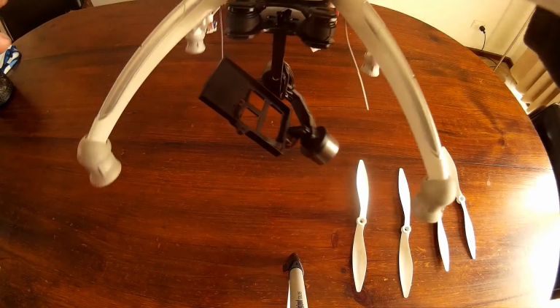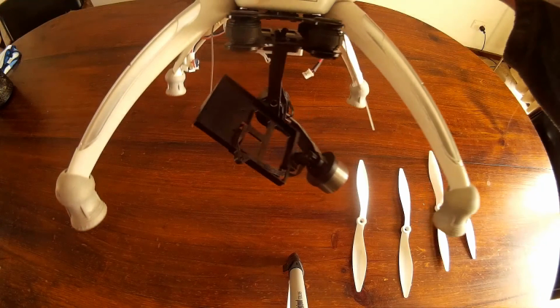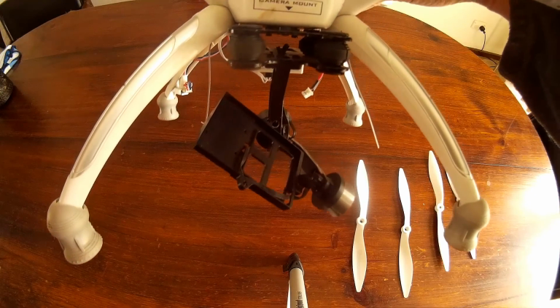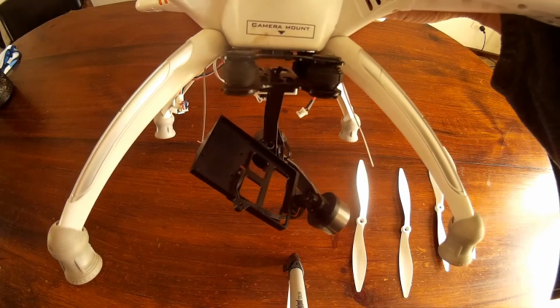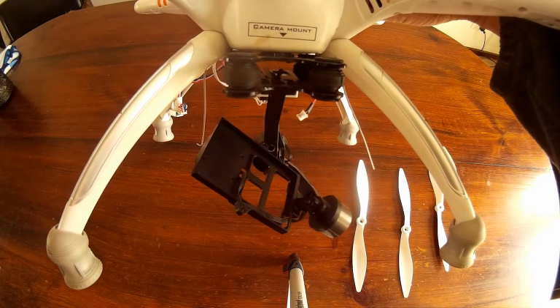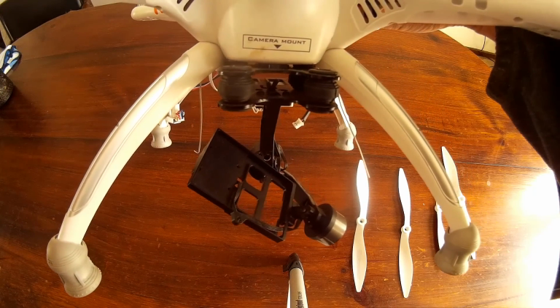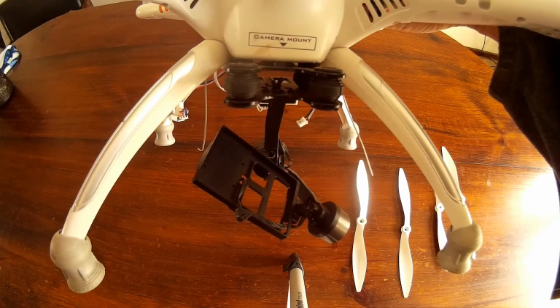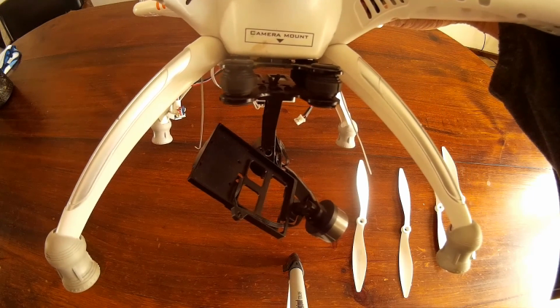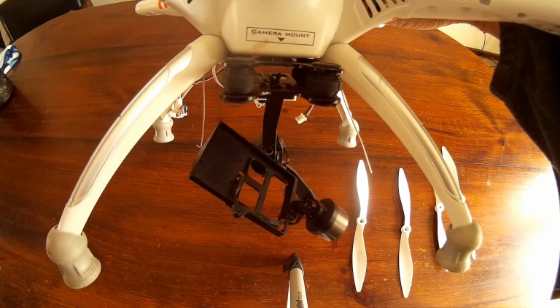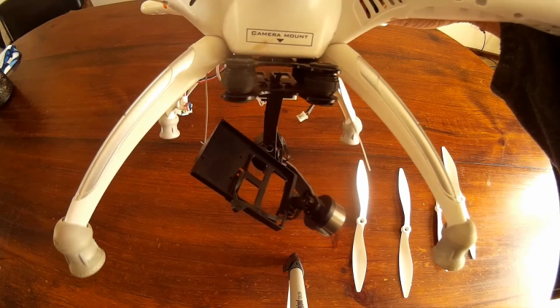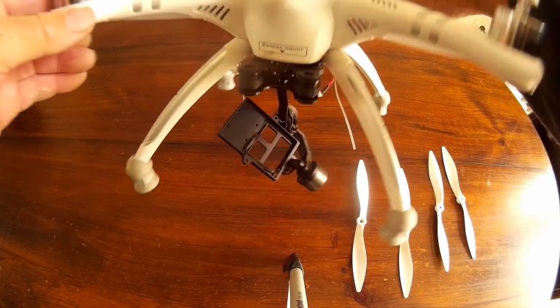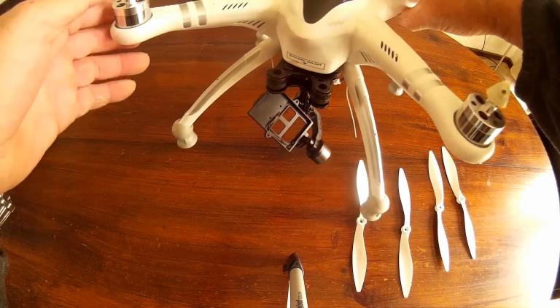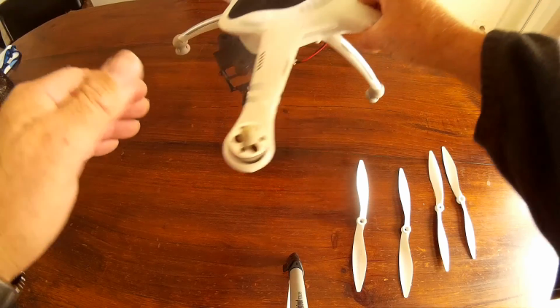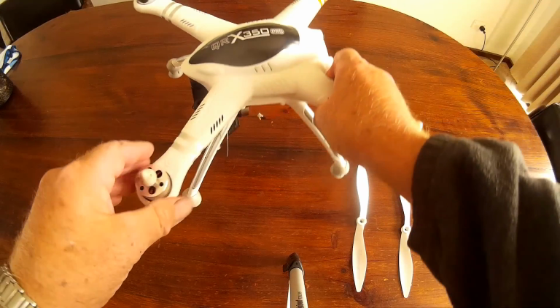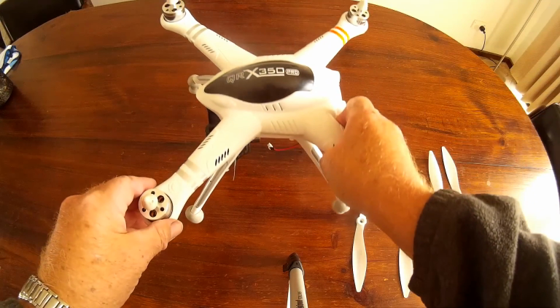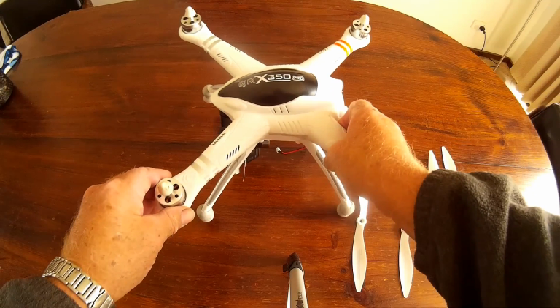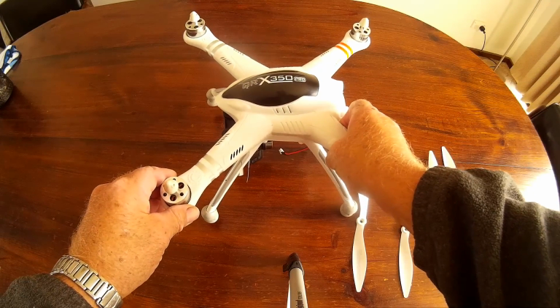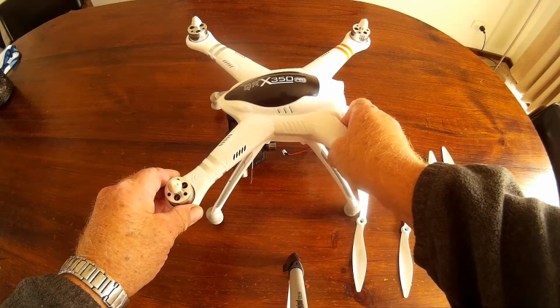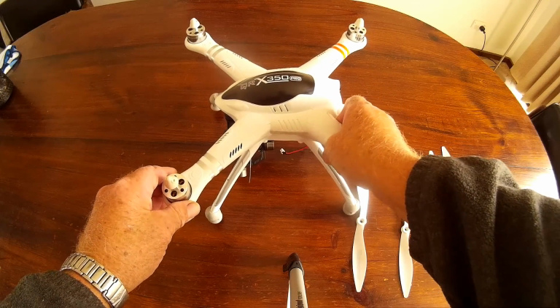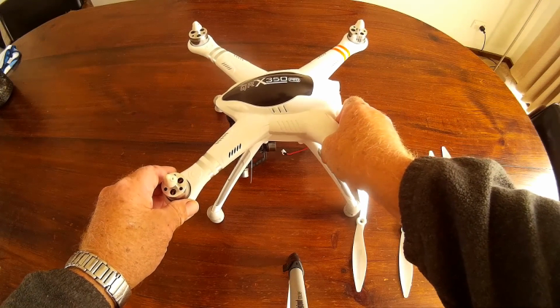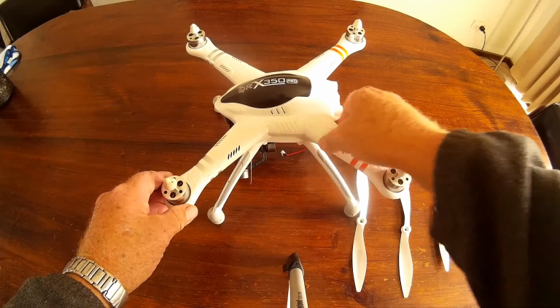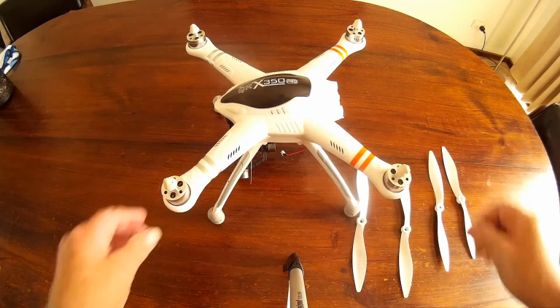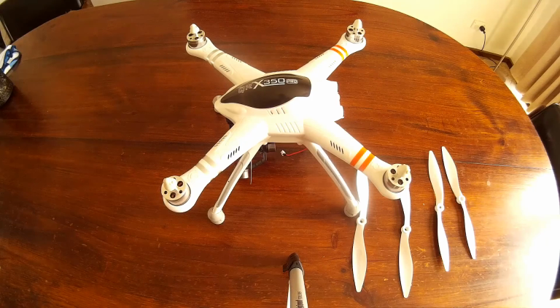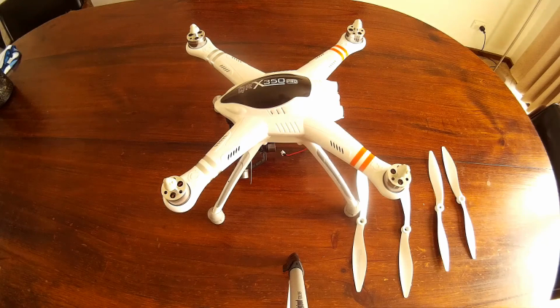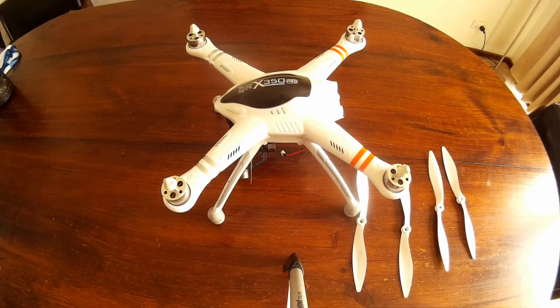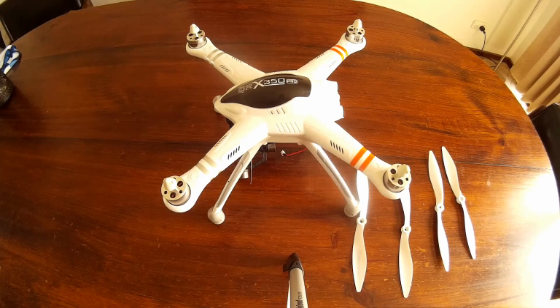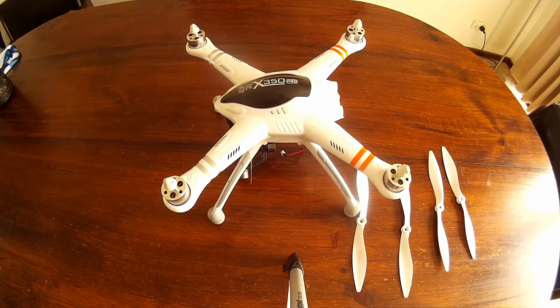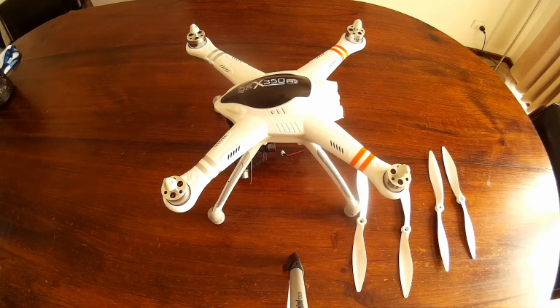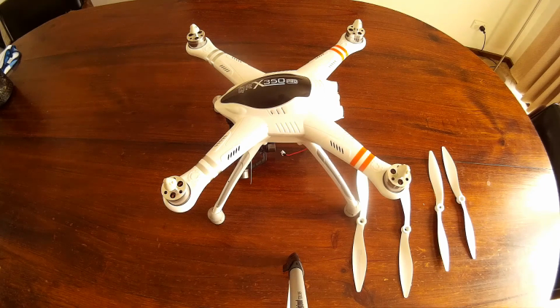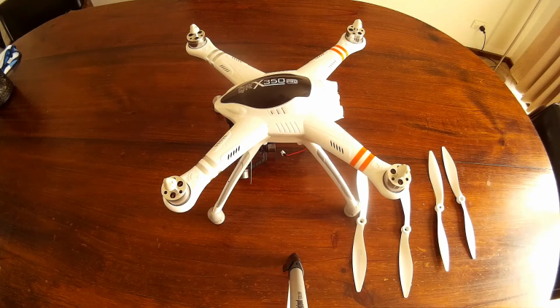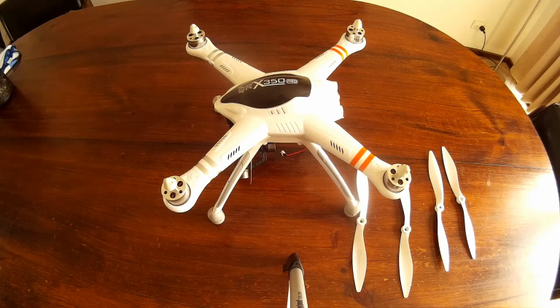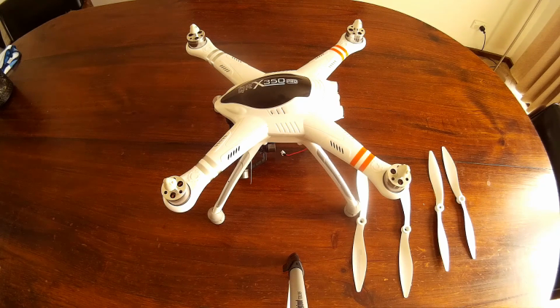It's got a little 2D gimbal sitting underneath, and my little camera that fits in there is the SJ4000, produced by SJ Cam — which is the particular camera that's taking this video at the moment.